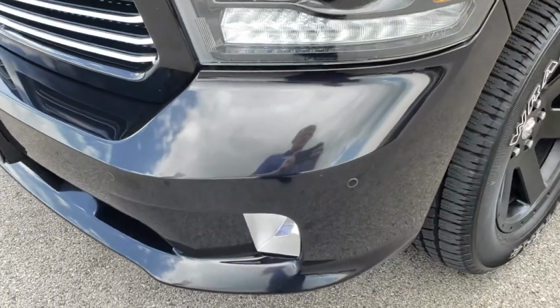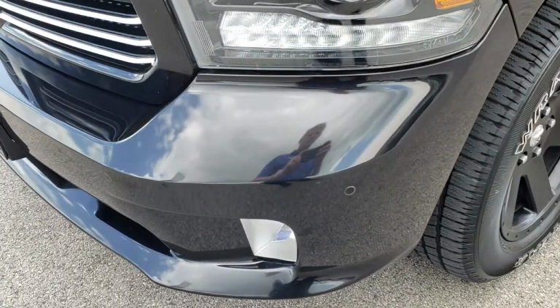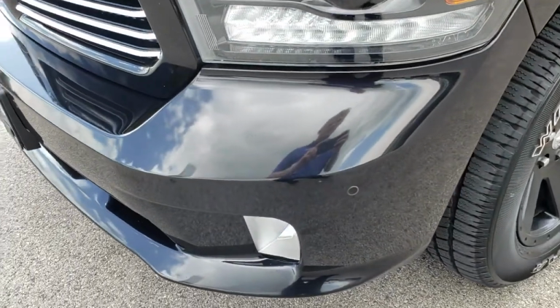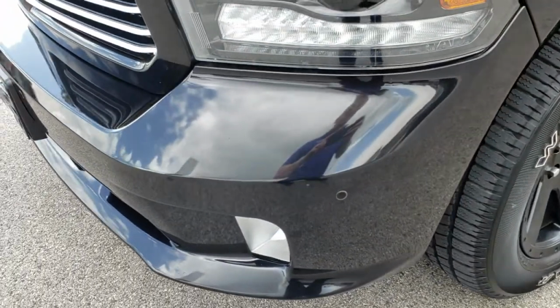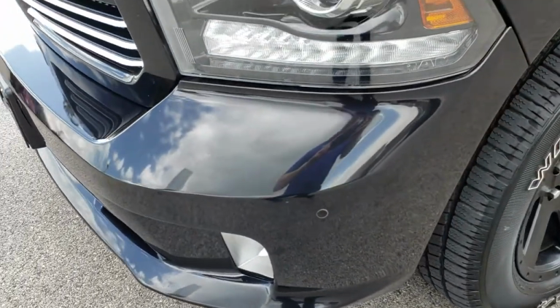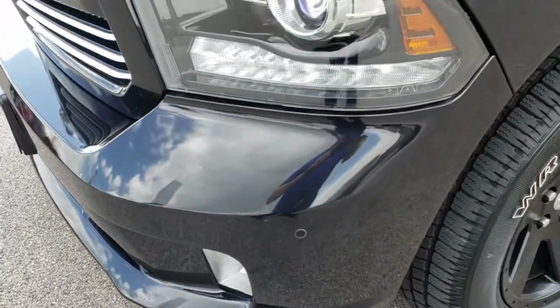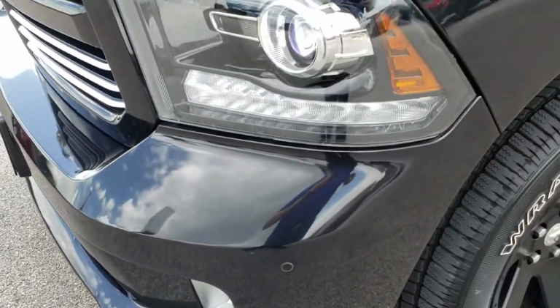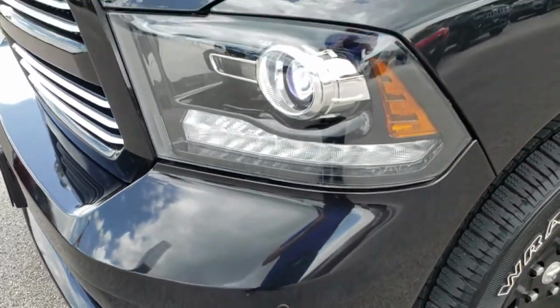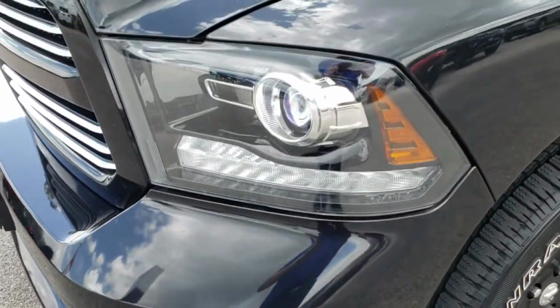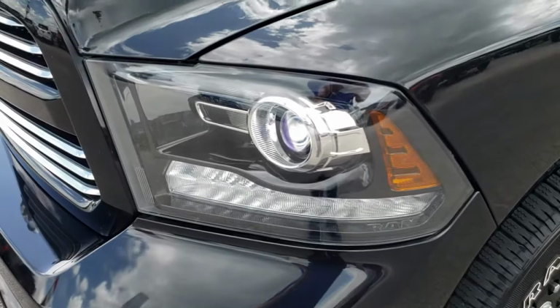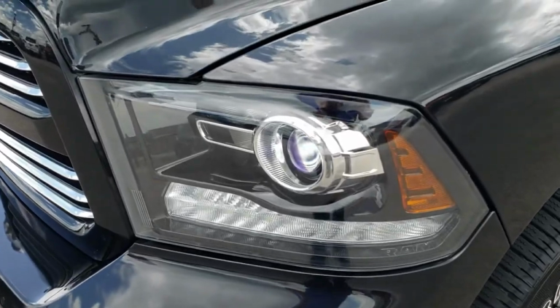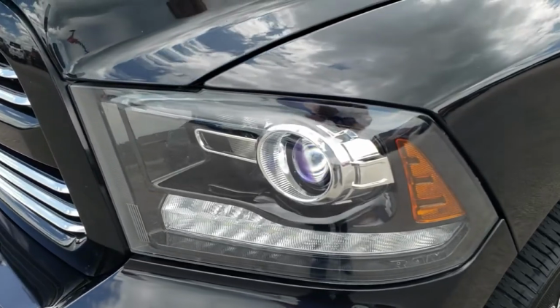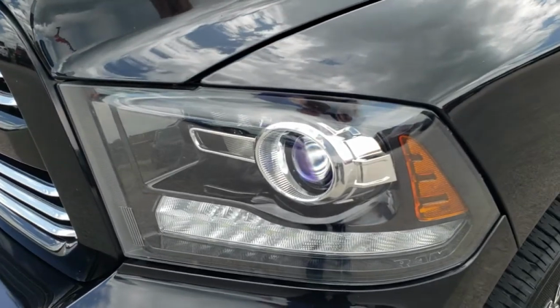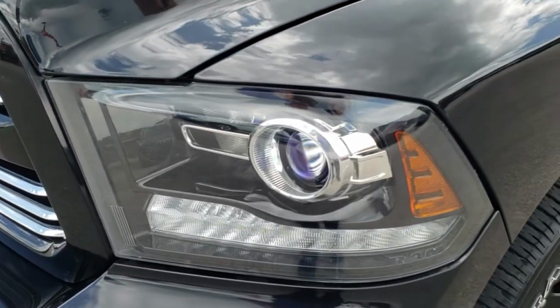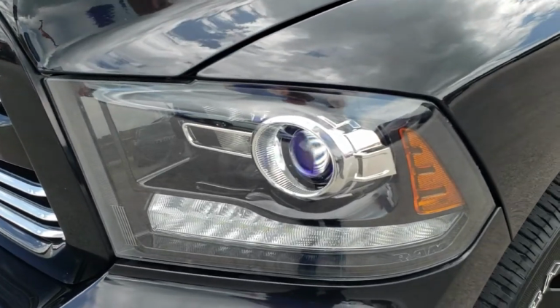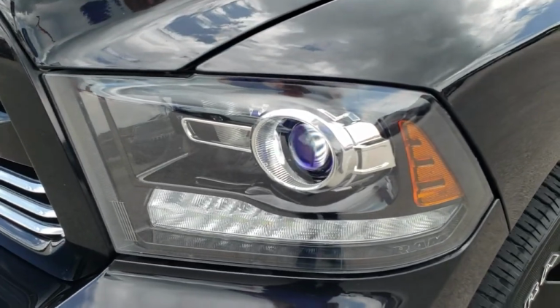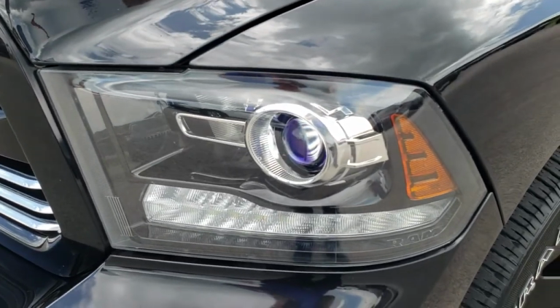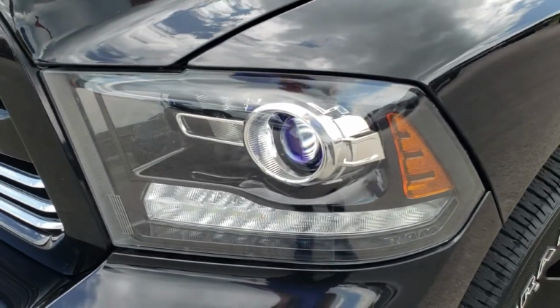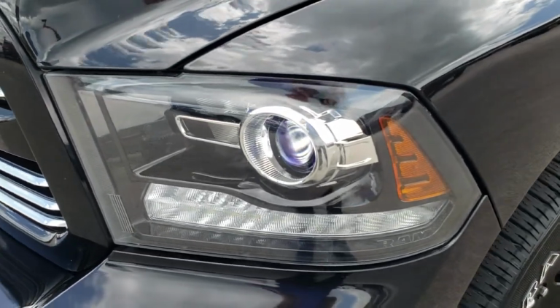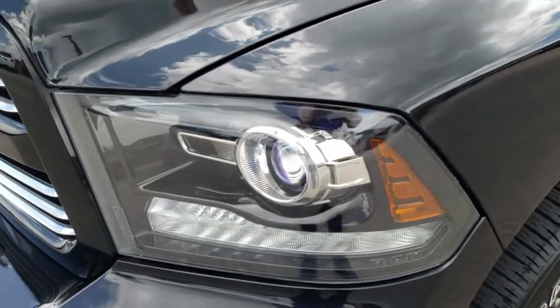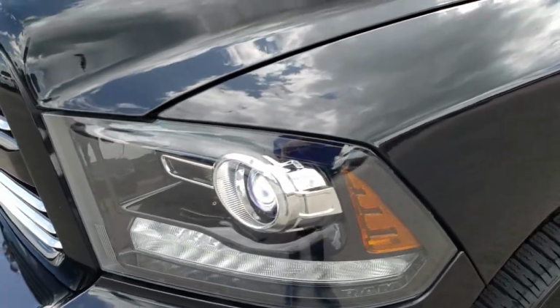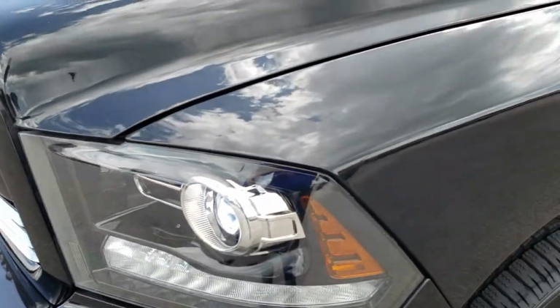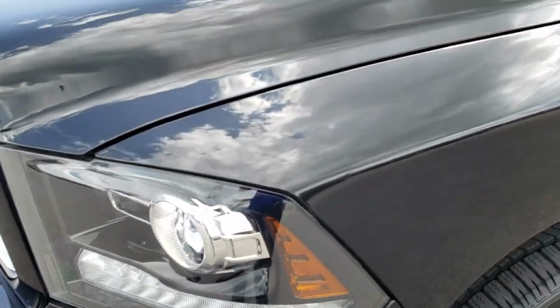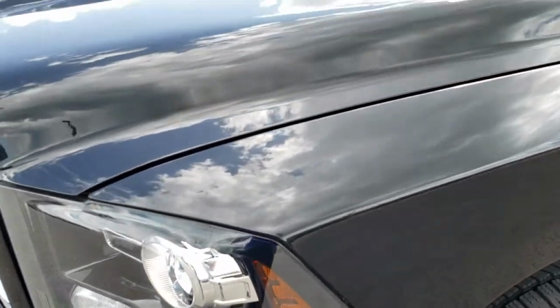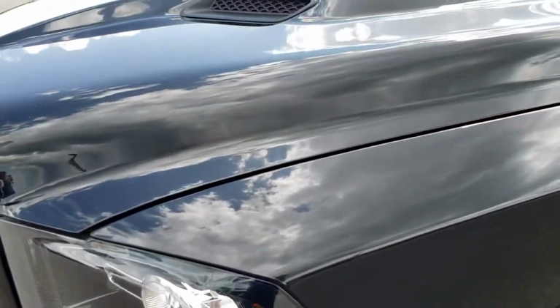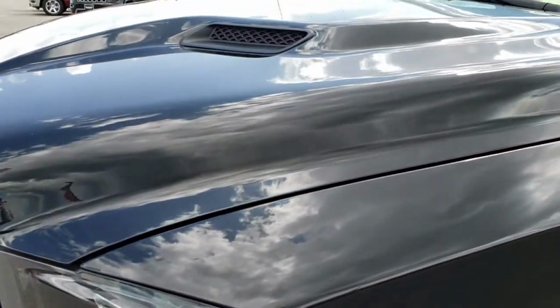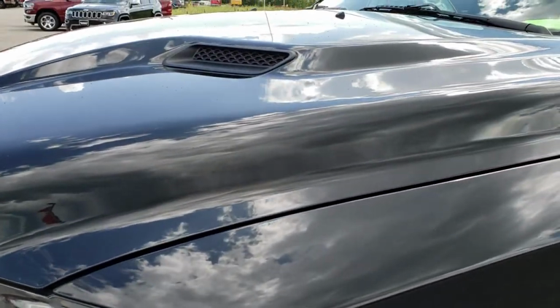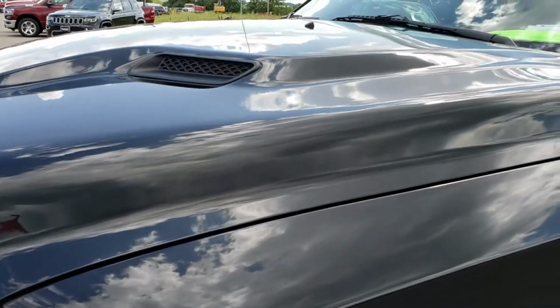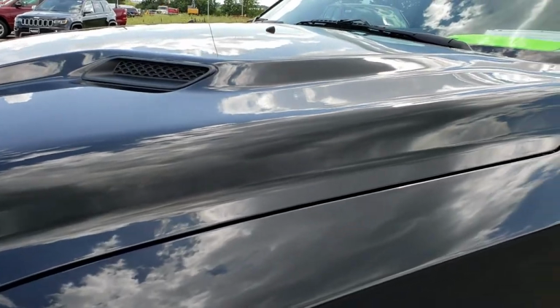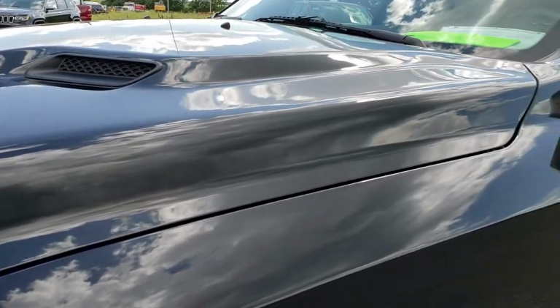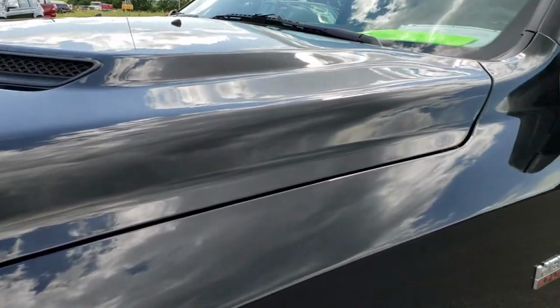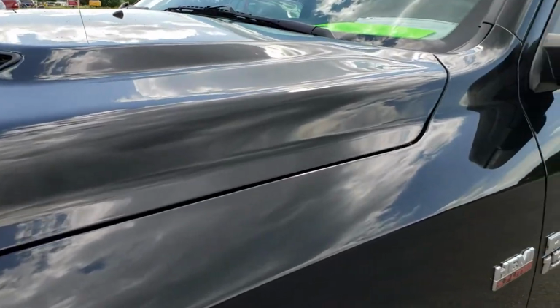Factory fog lights, front sonar, no scuffs or scrapes on that front bumper, projector headlamps, LED running lights. Brilliant black crystal pearl is the color.